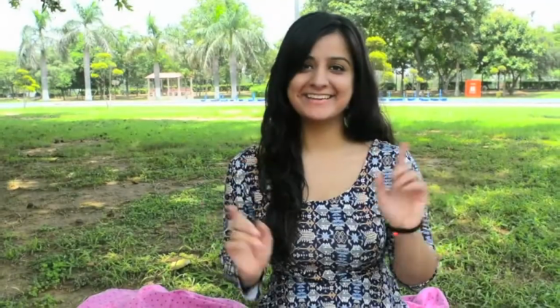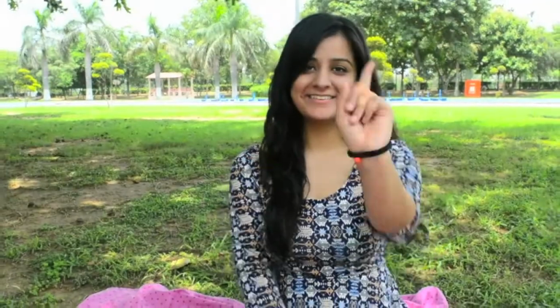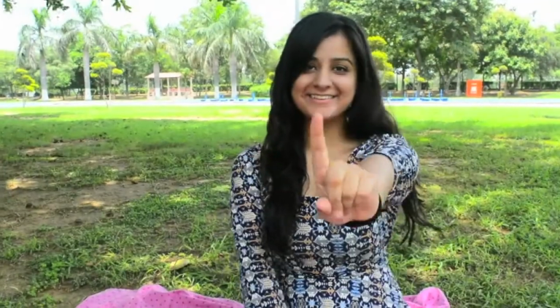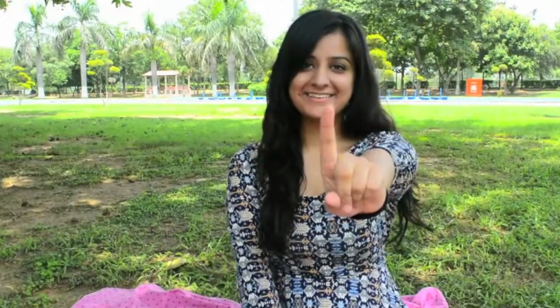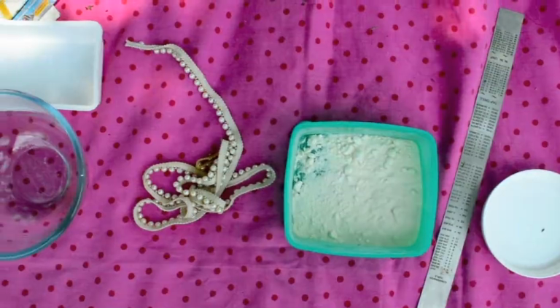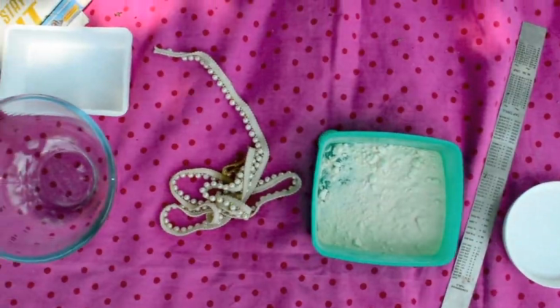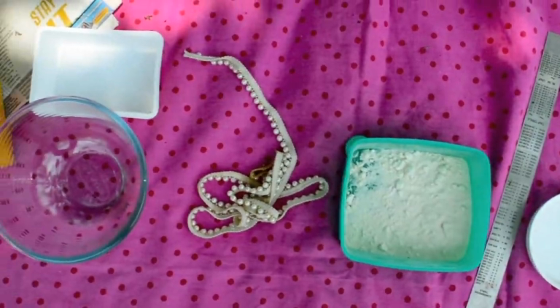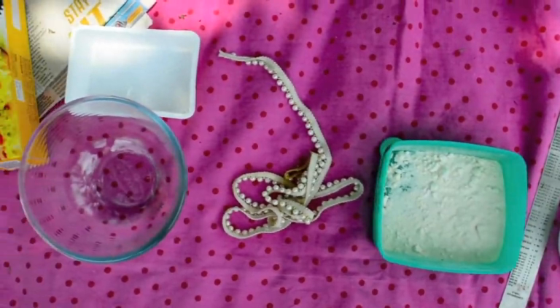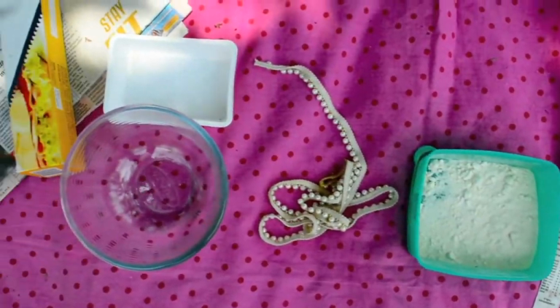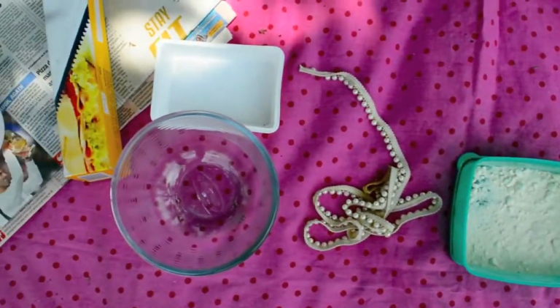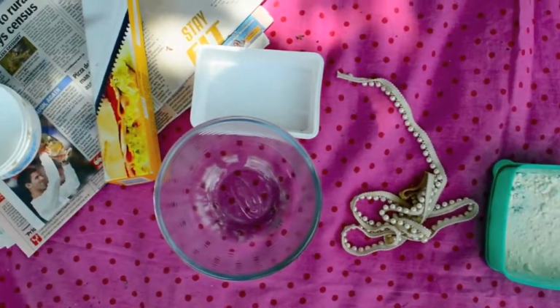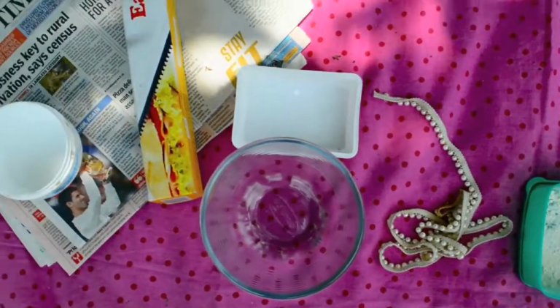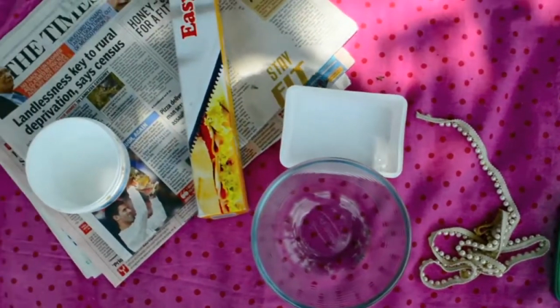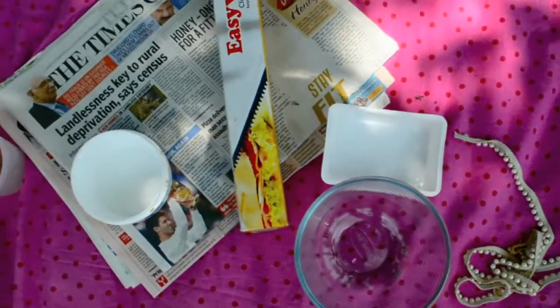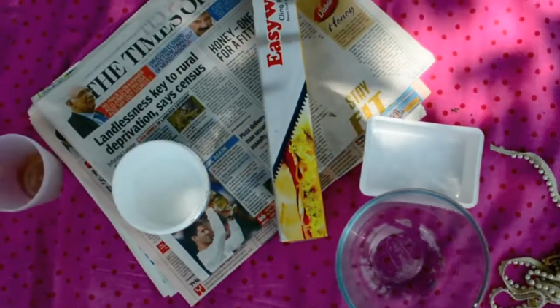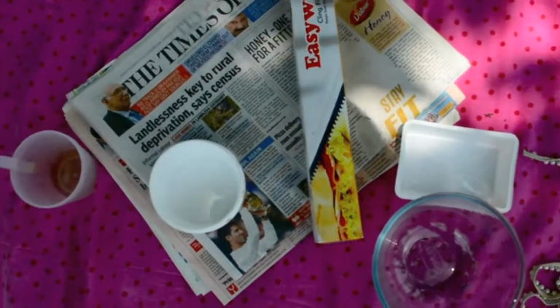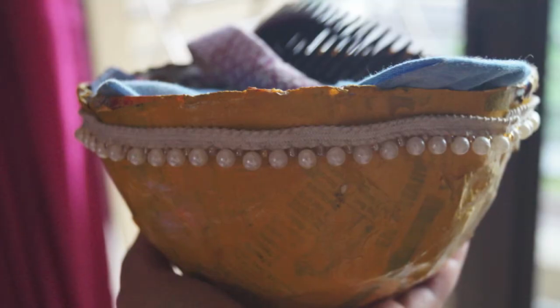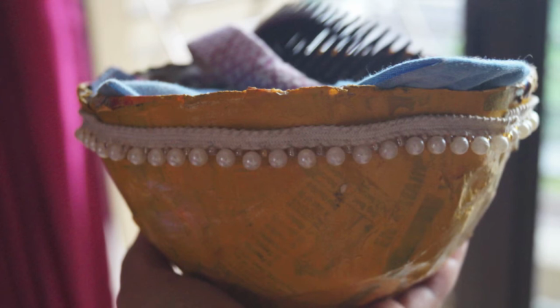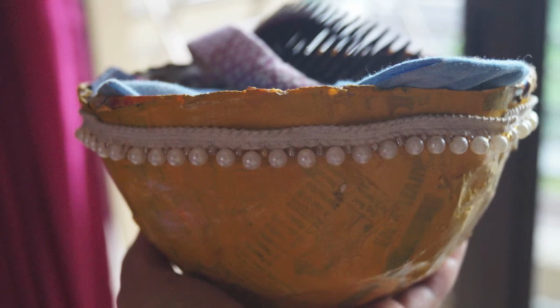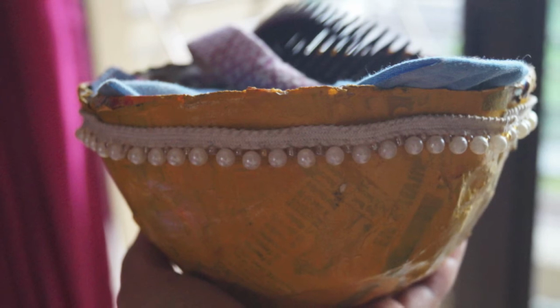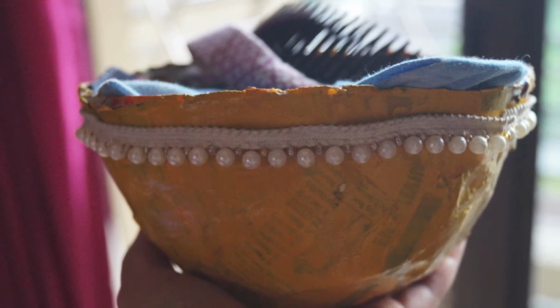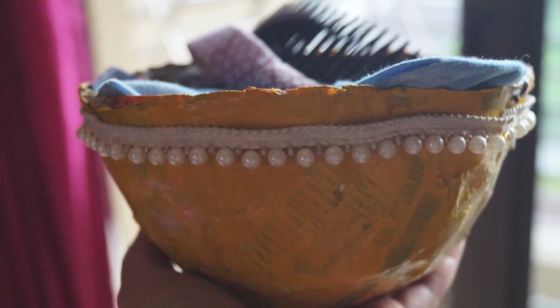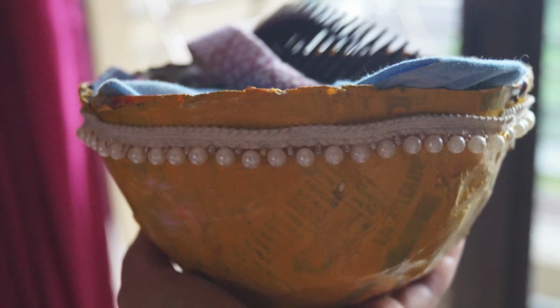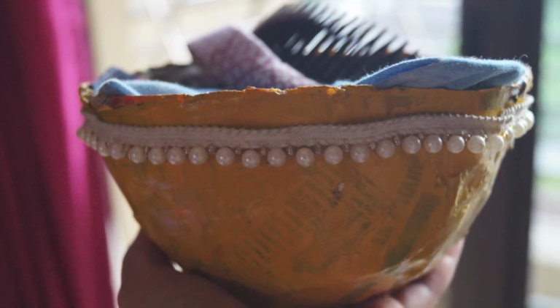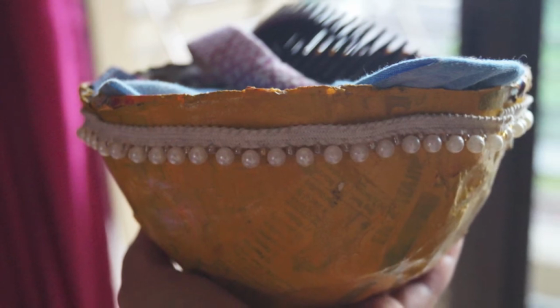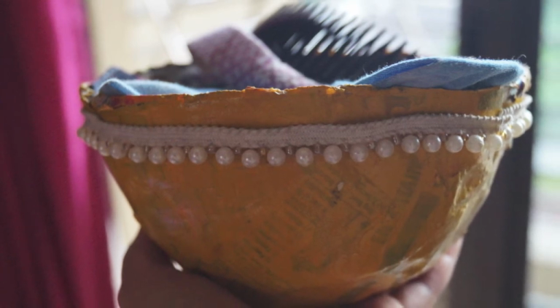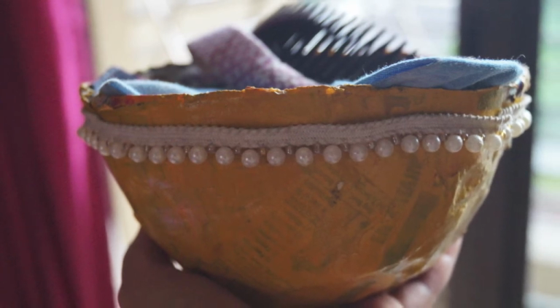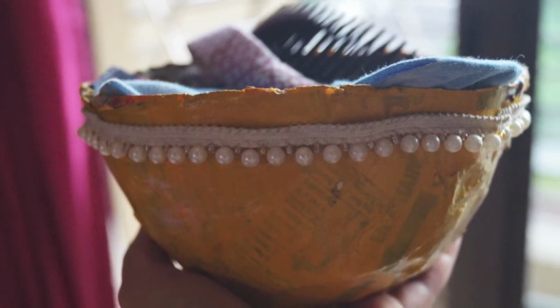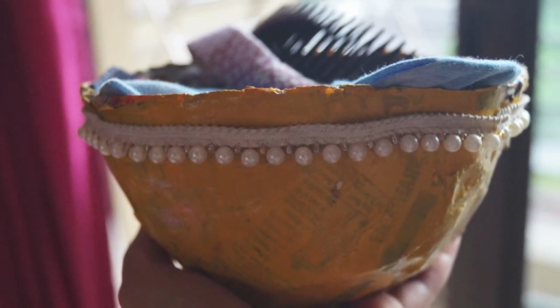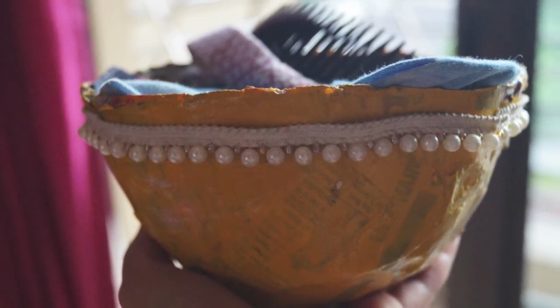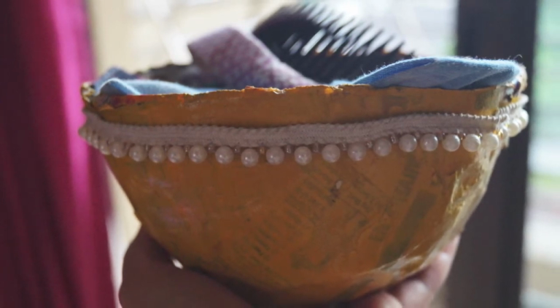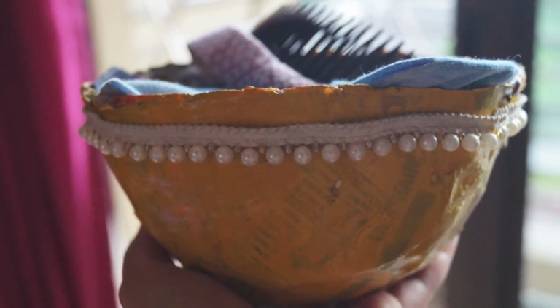The first DIY is a paper-mache bowl. You can use it for storing your hair pads, keys, jewellery, and many other little things.